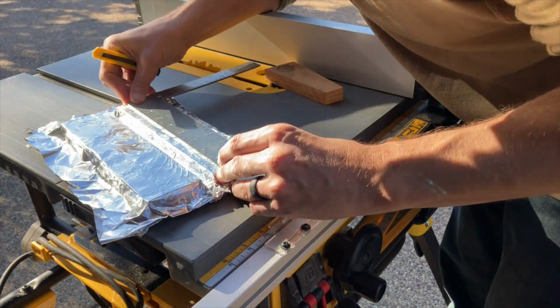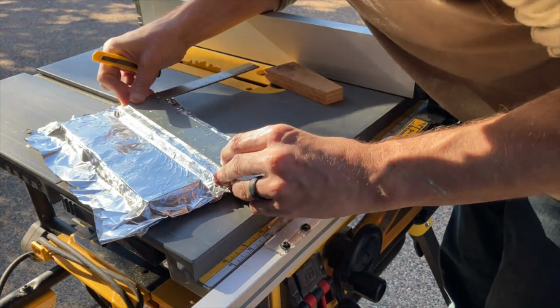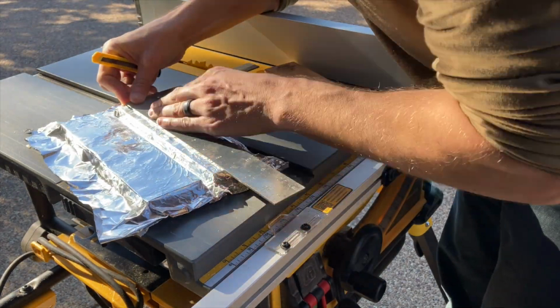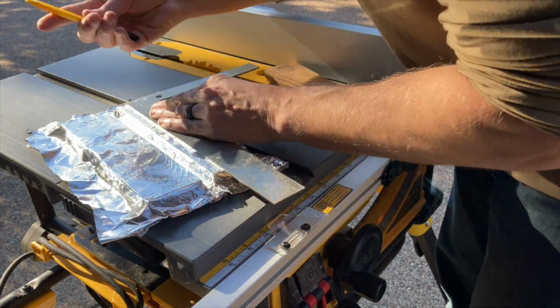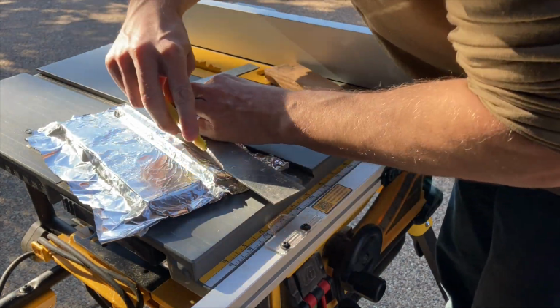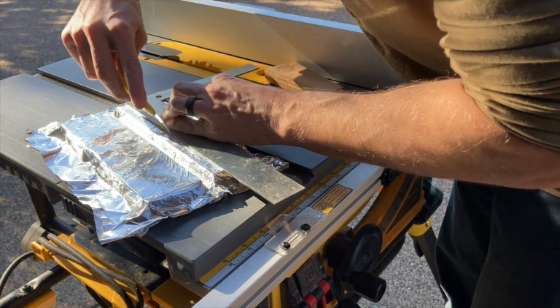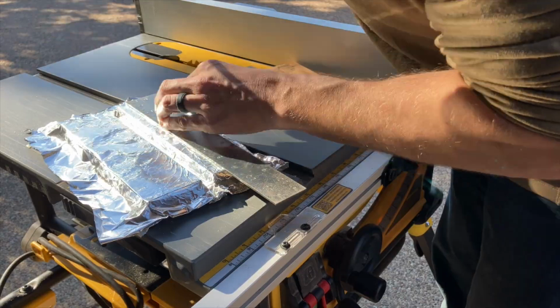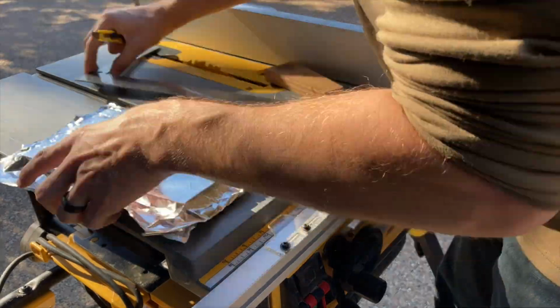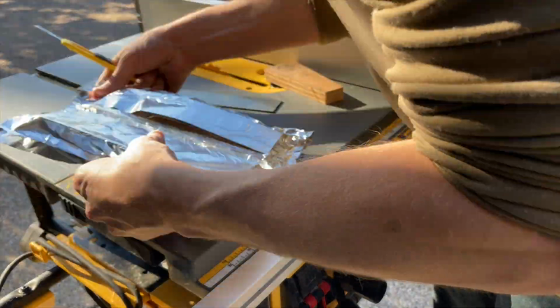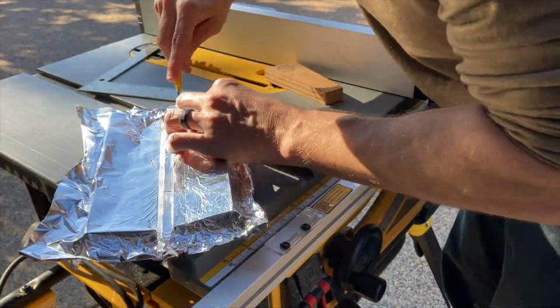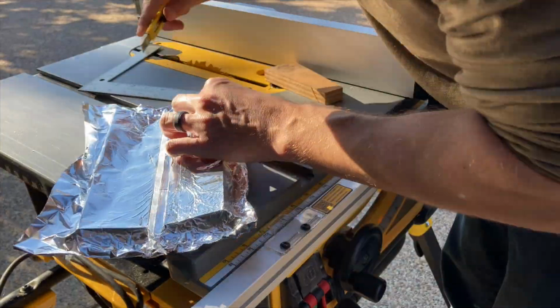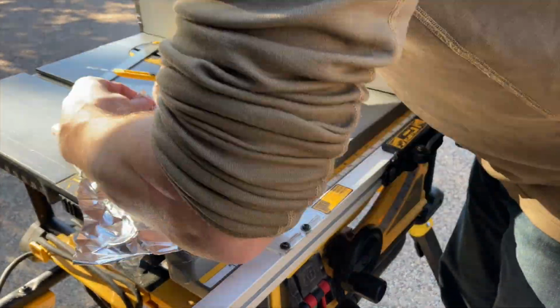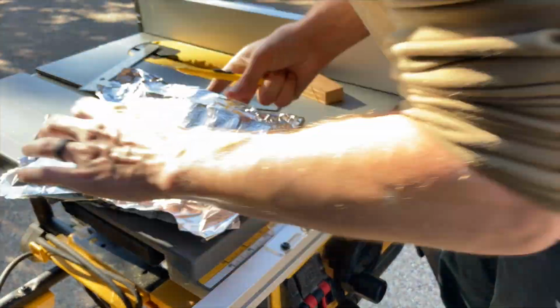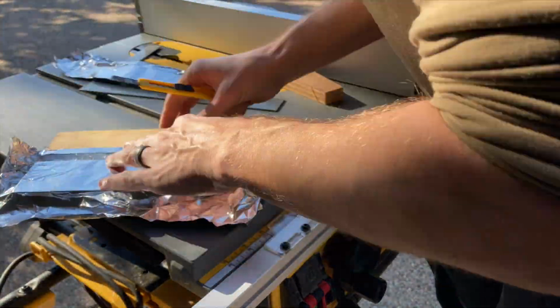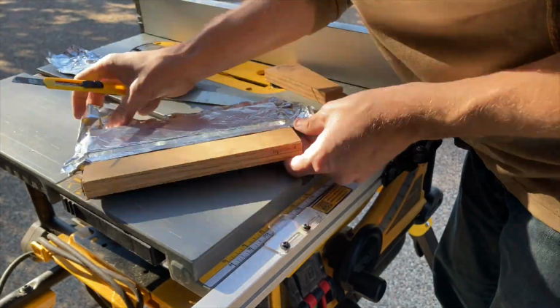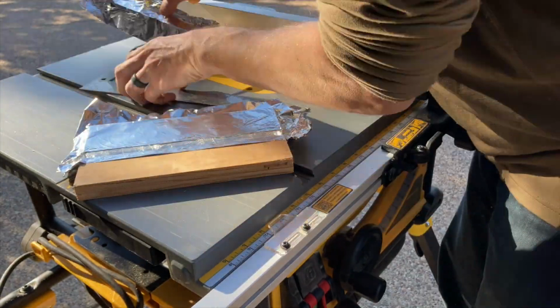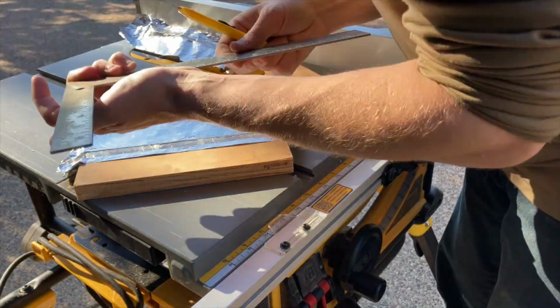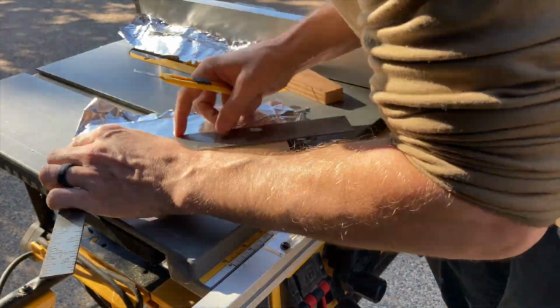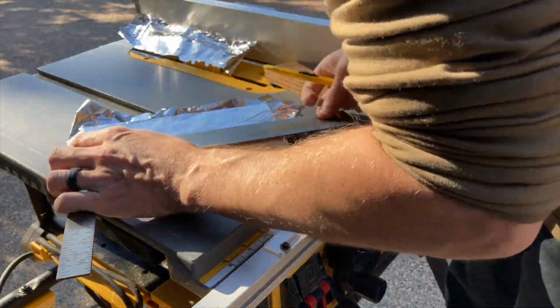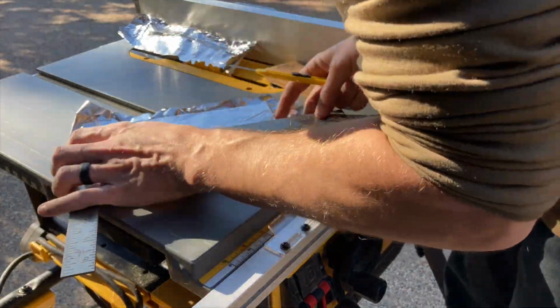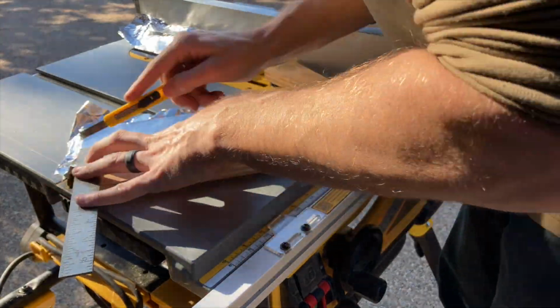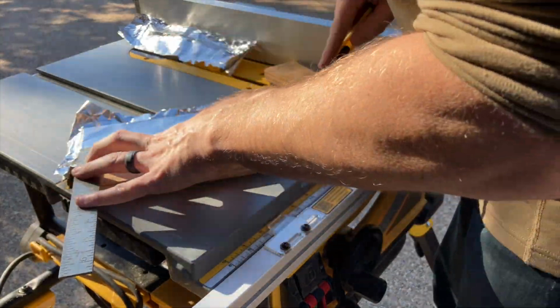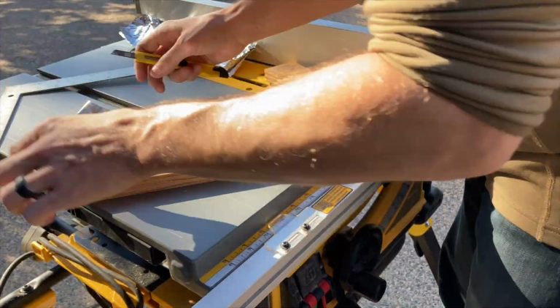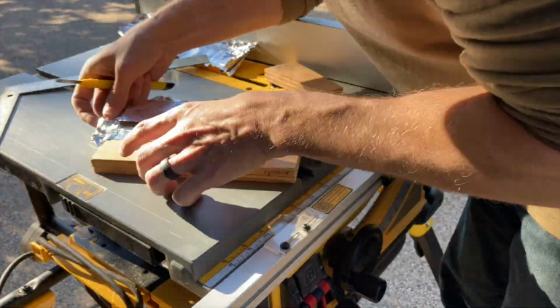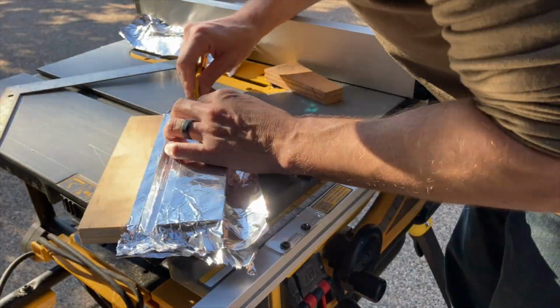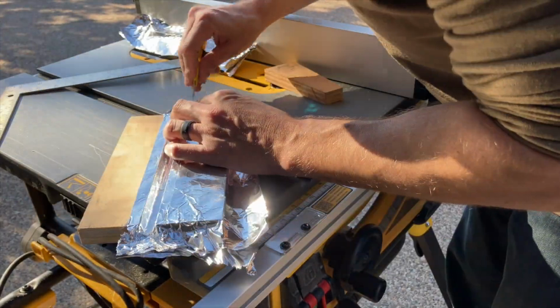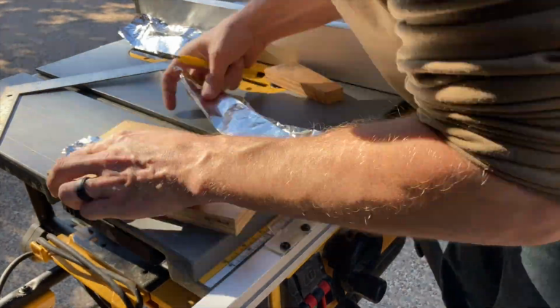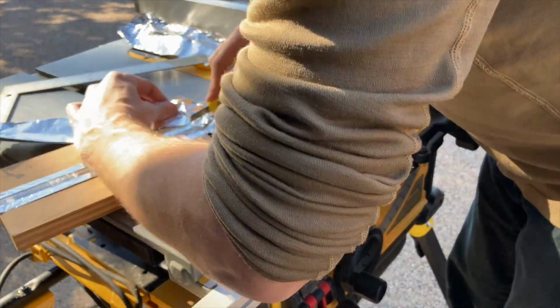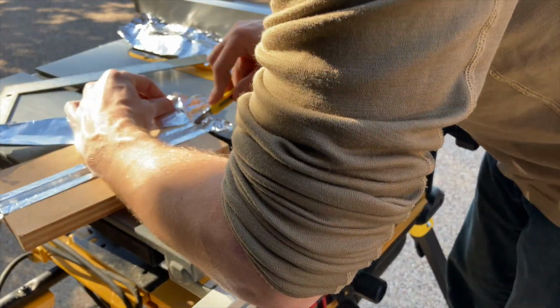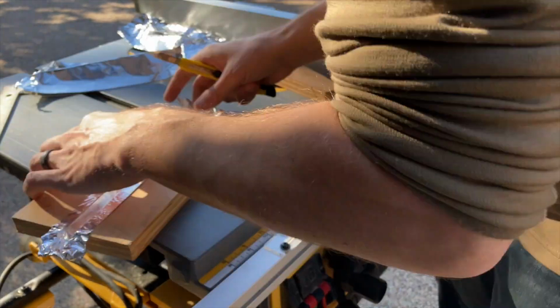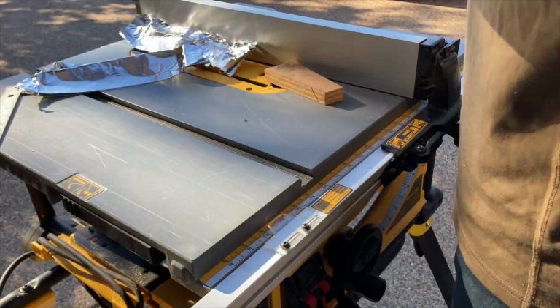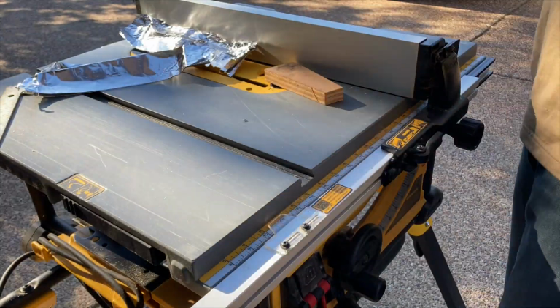So once you have it in place, just take a straight edge, cut off the edges, and pull it down to just keep the reflector close to the channel.